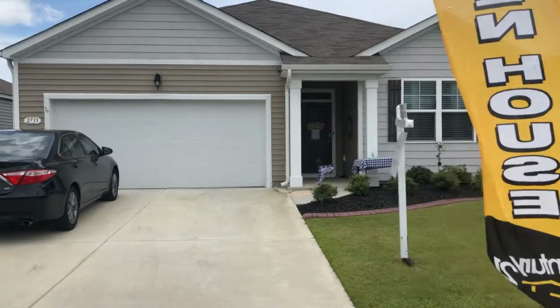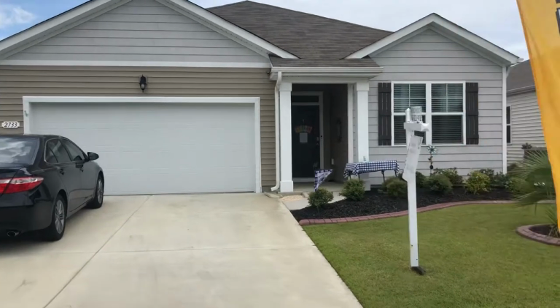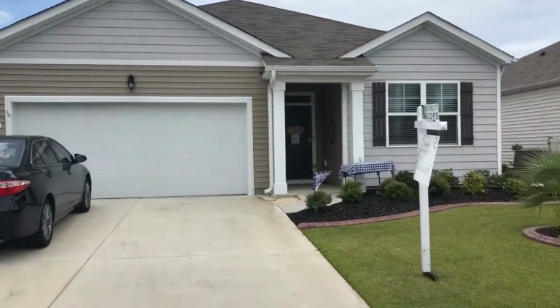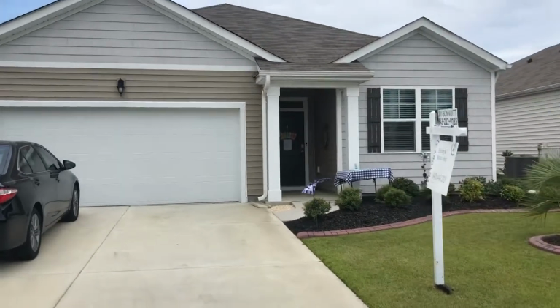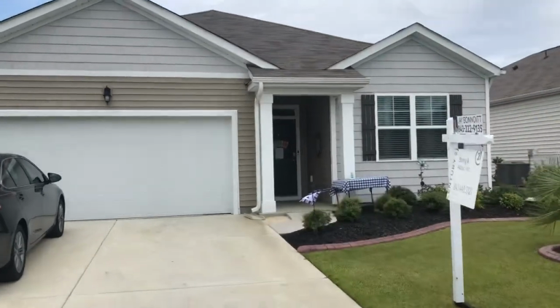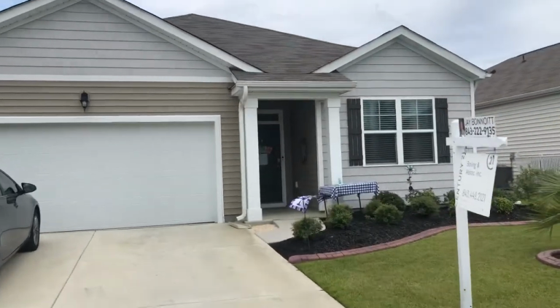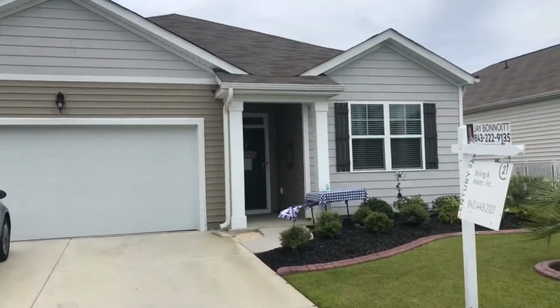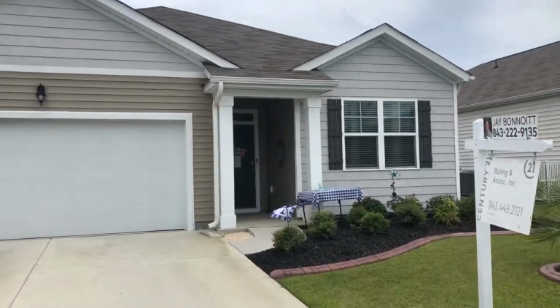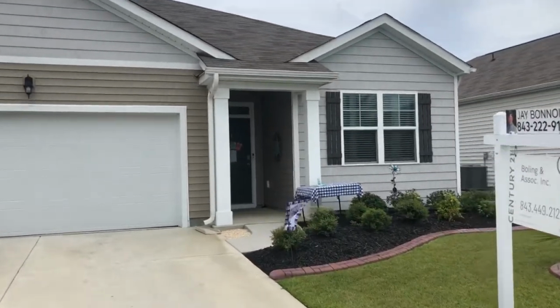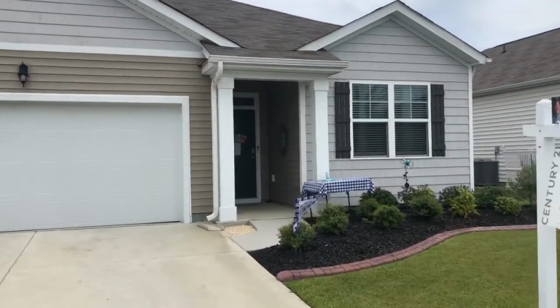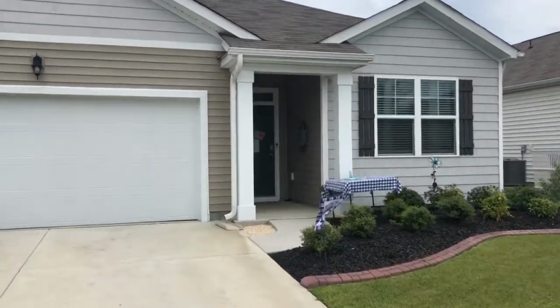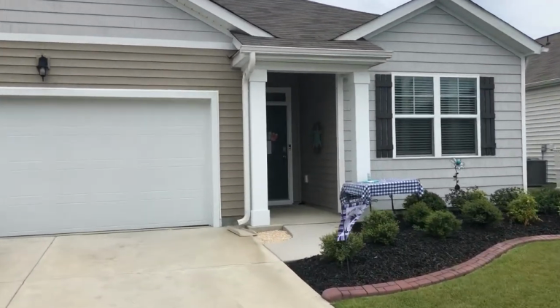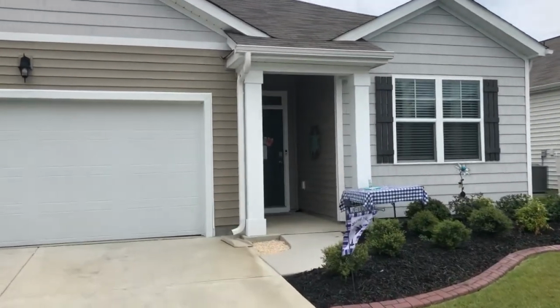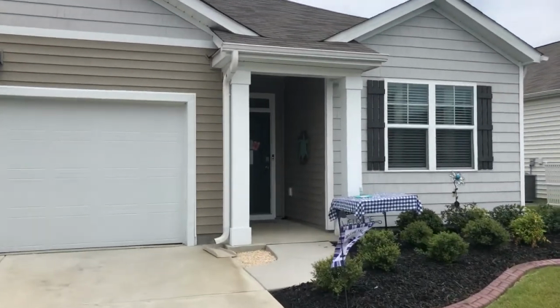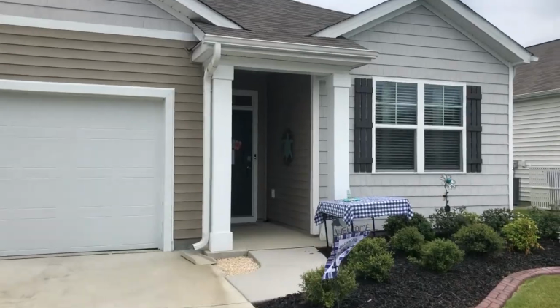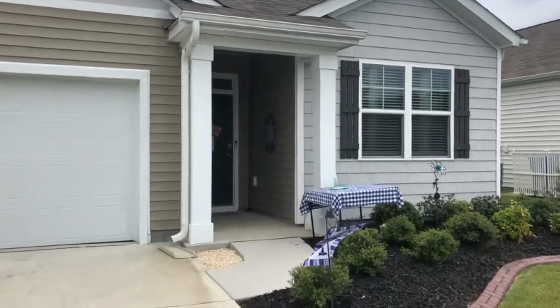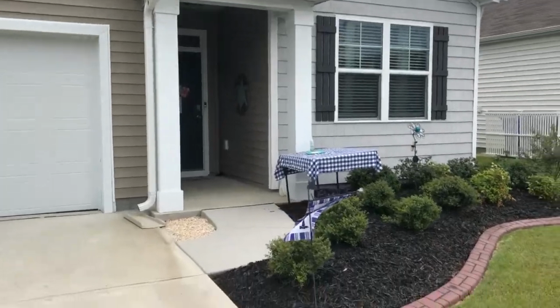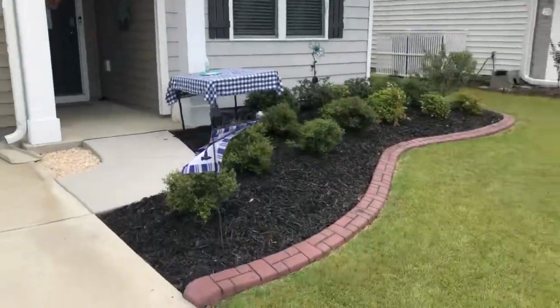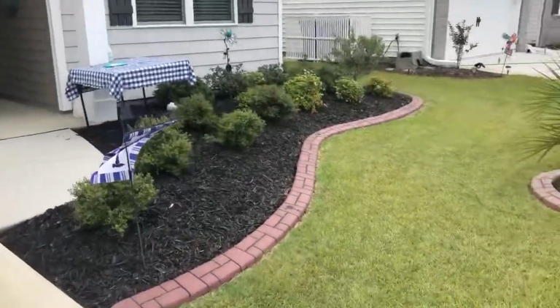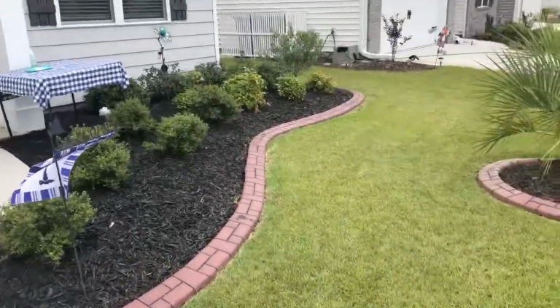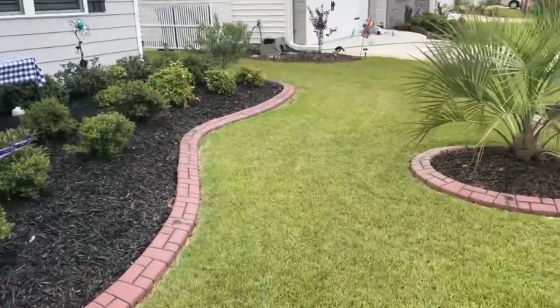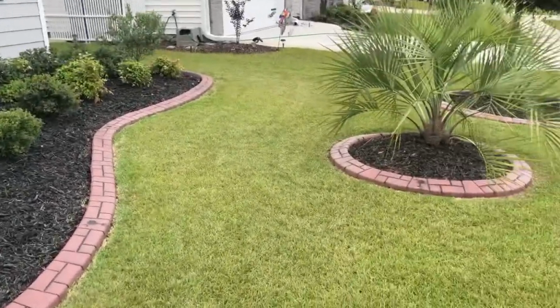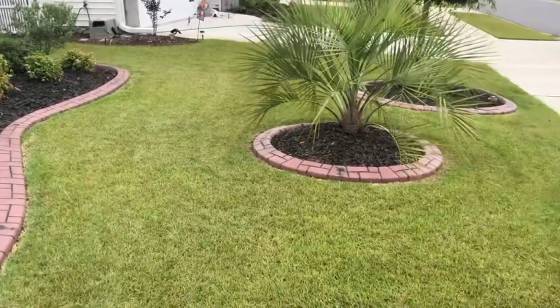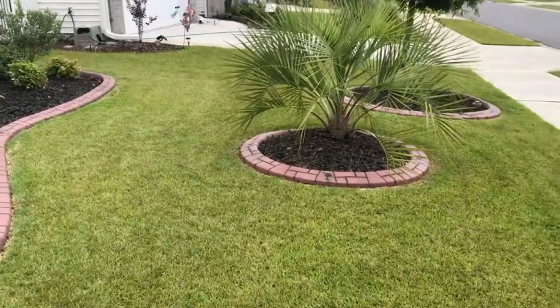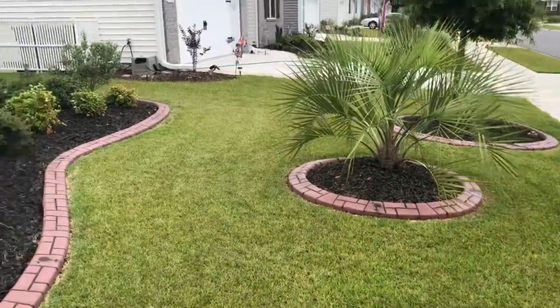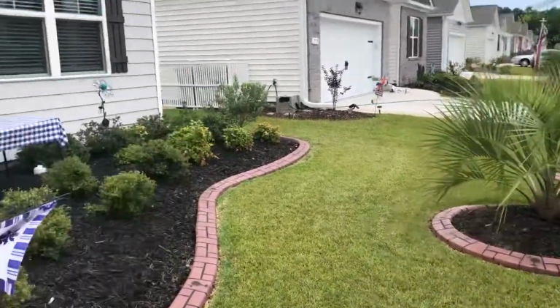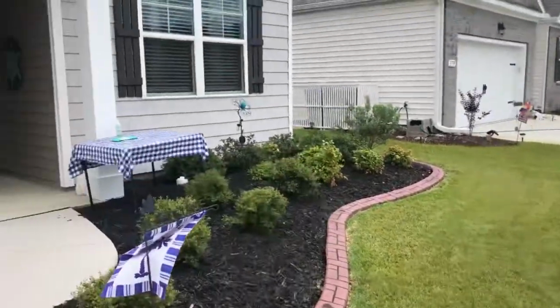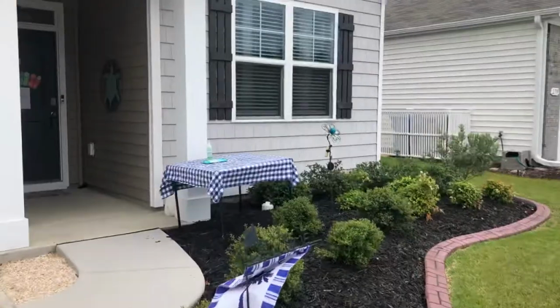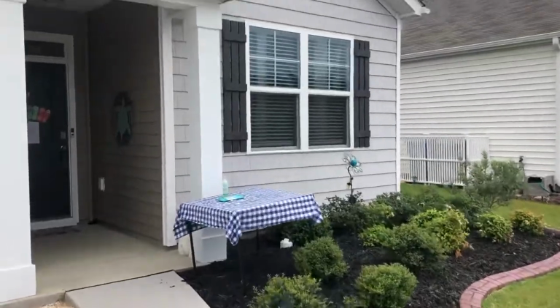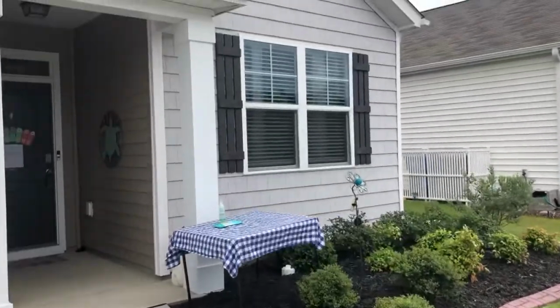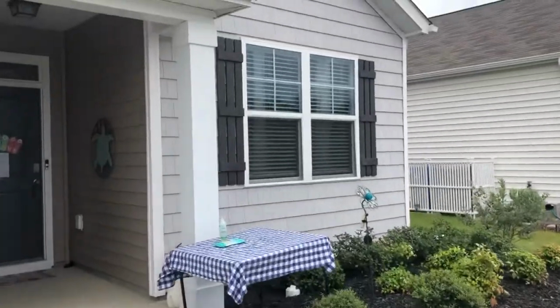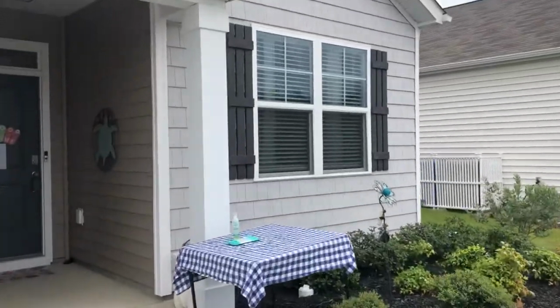This is a beautiful, almost new, three-bedroom, two-bath house. It's got great landscaping, great curb appeal. I love the cedar shake siding.